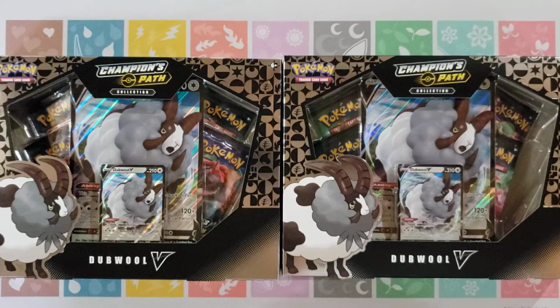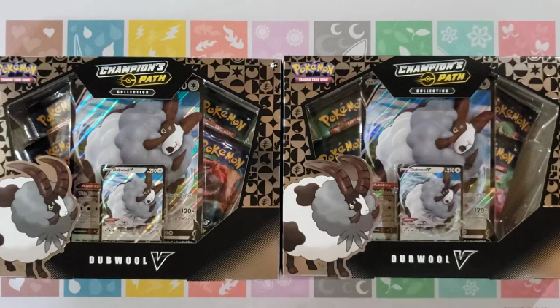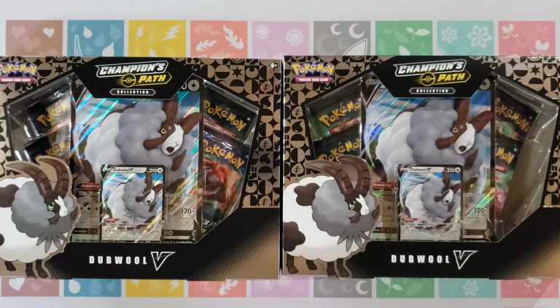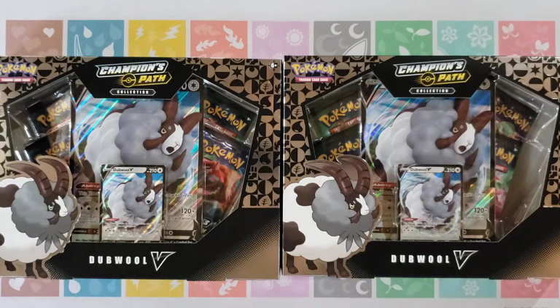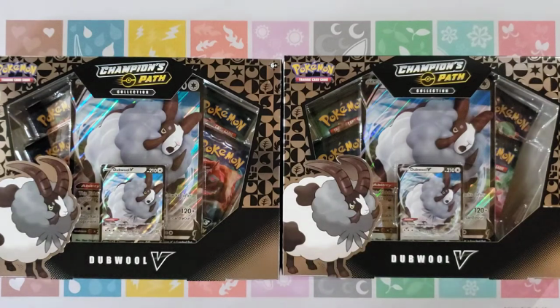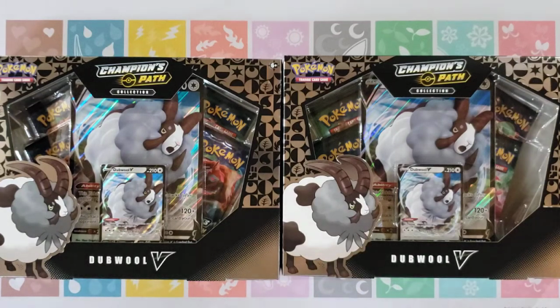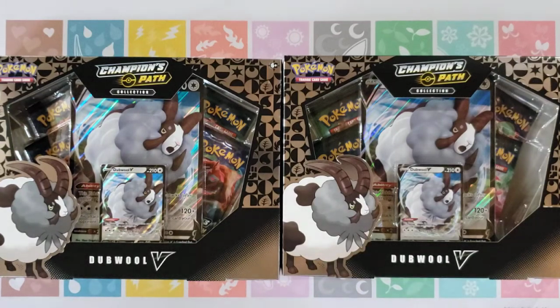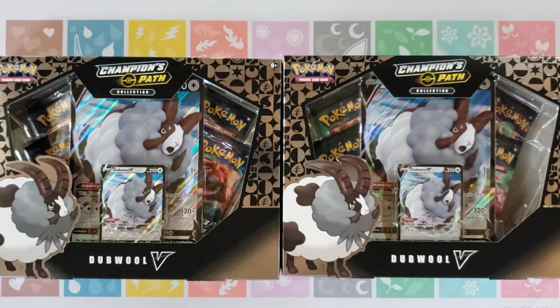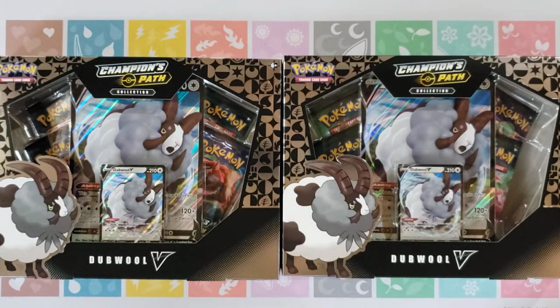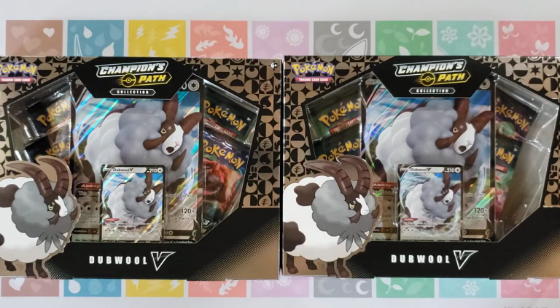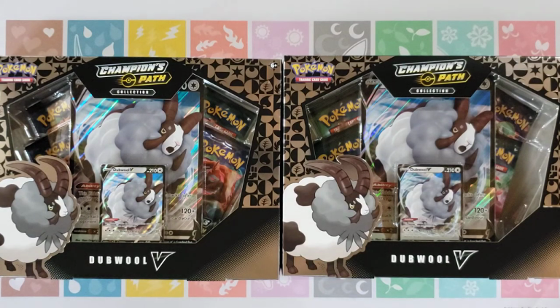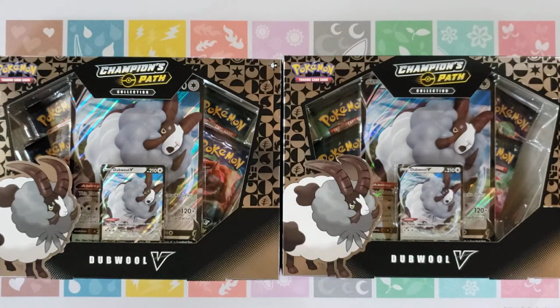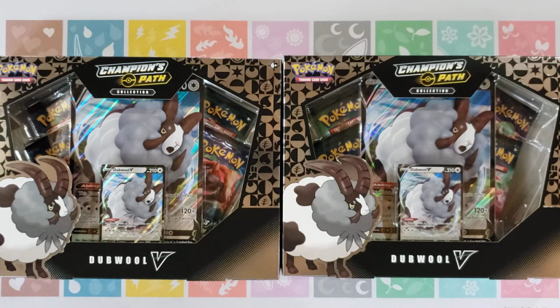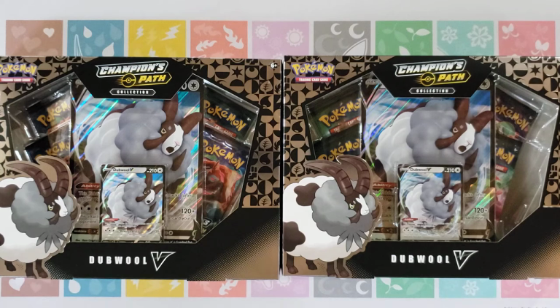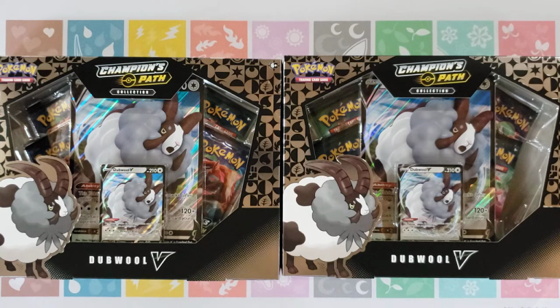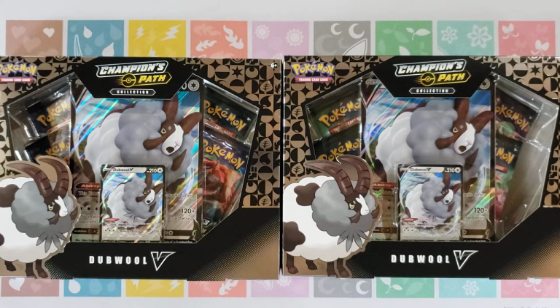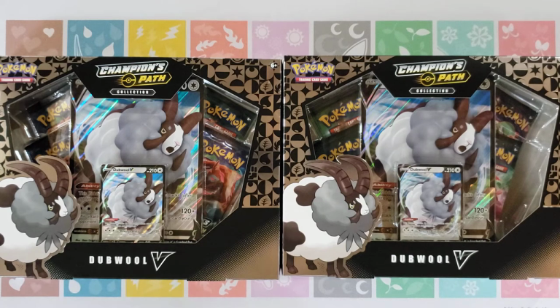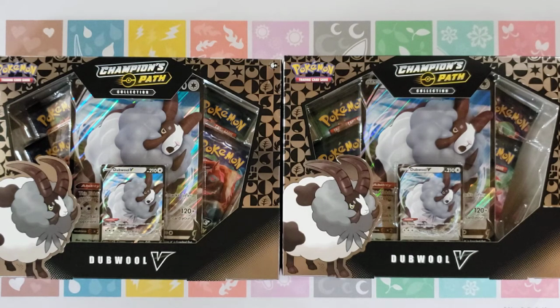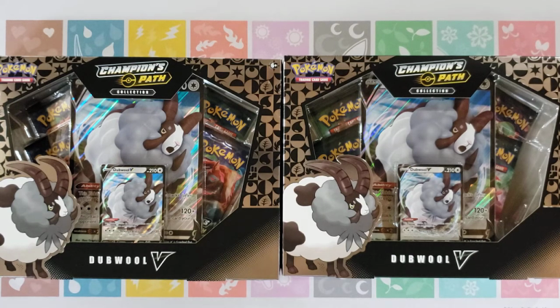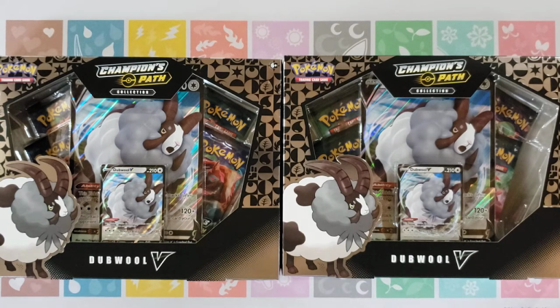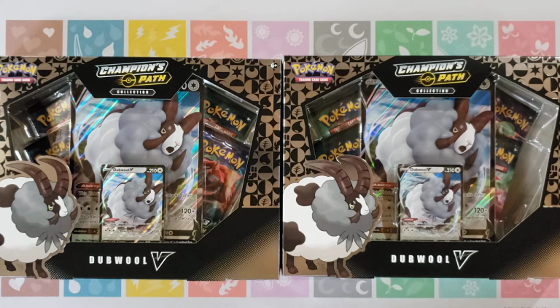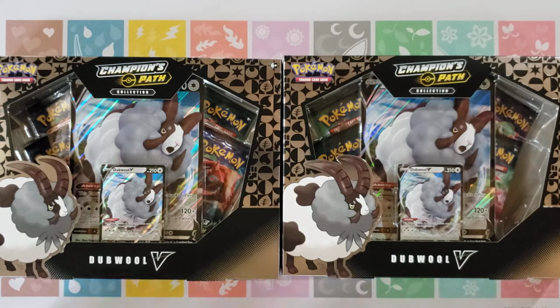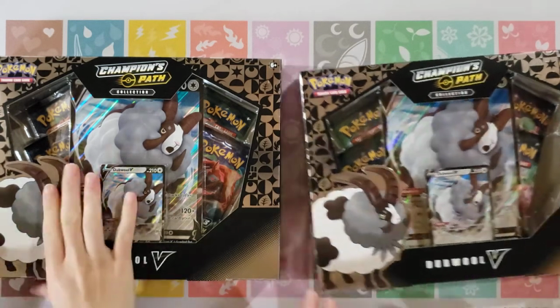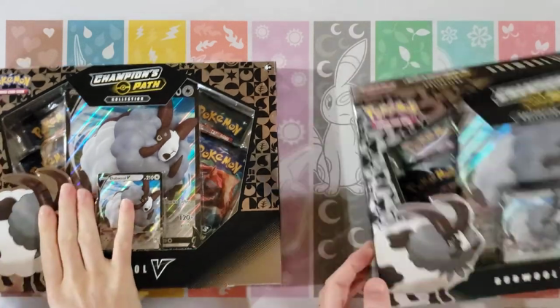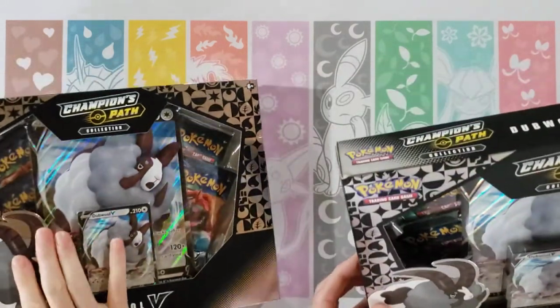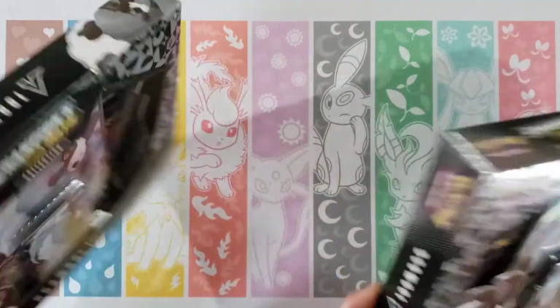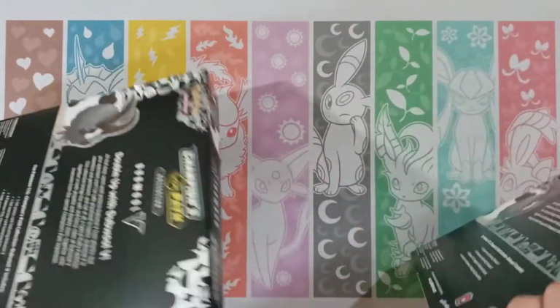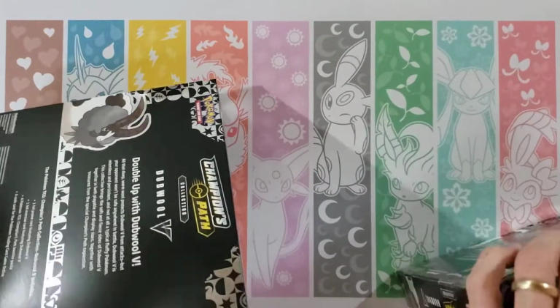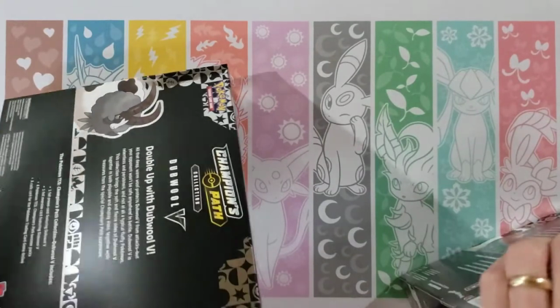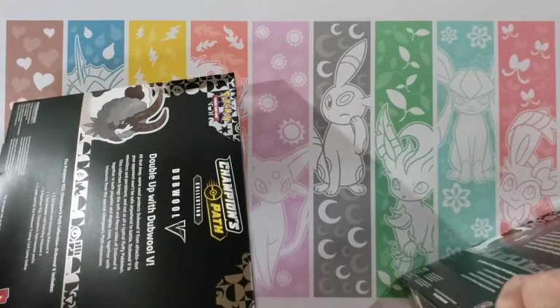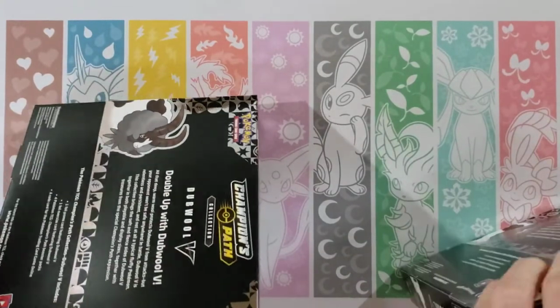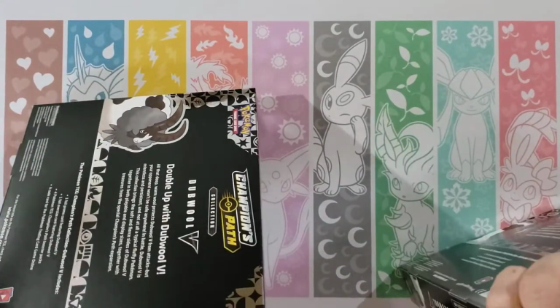Hey guys, Mr. Mew Man back here again today with Munch Like's Mama, and today we have two Double V boxes from the Champions Path. So let's see what we can get out of these four packs a piece.